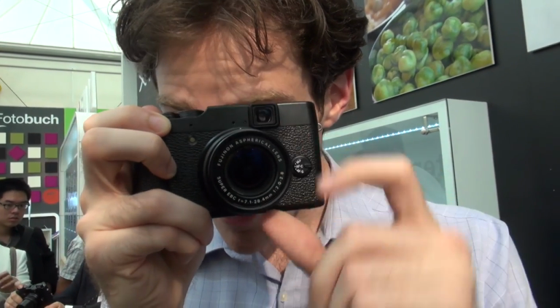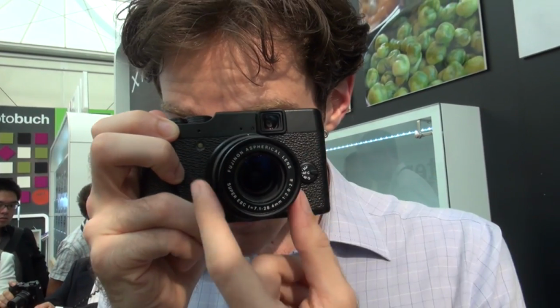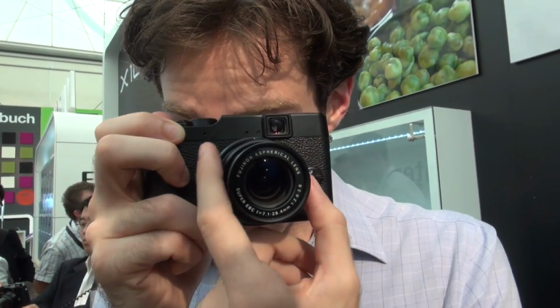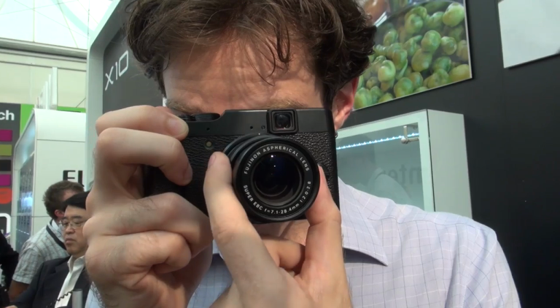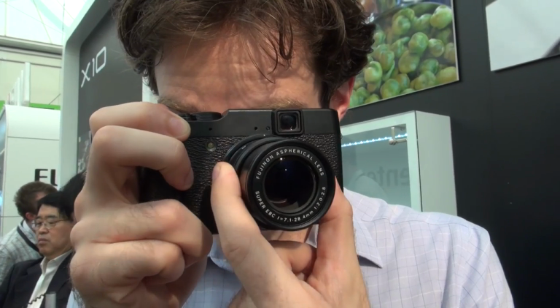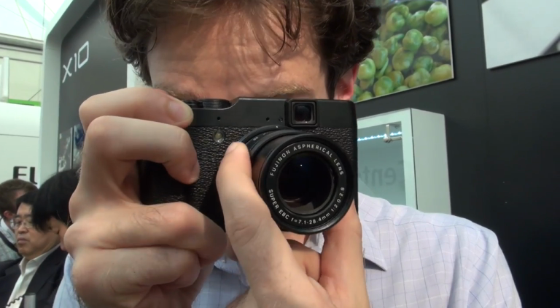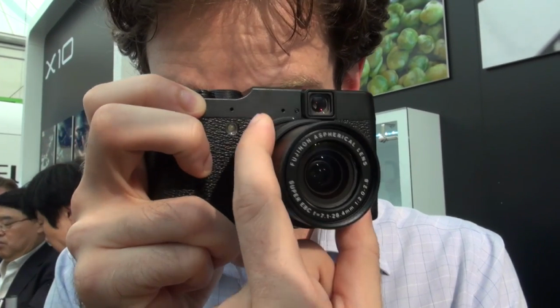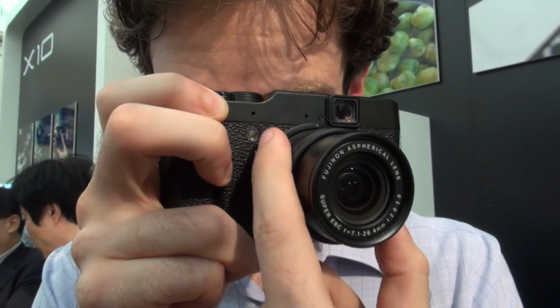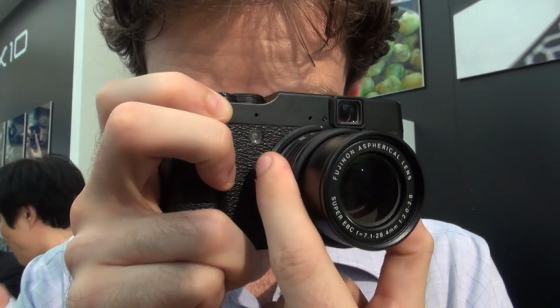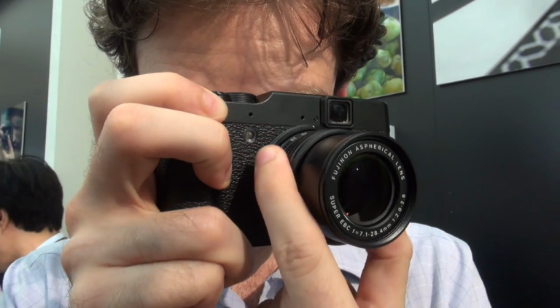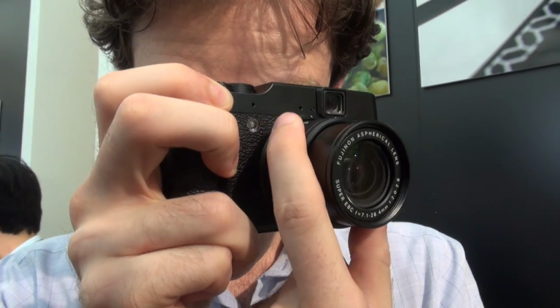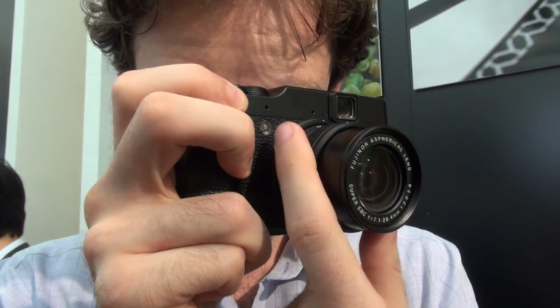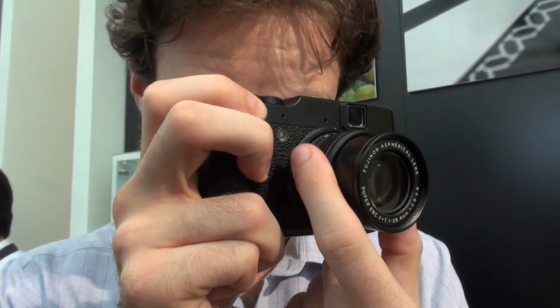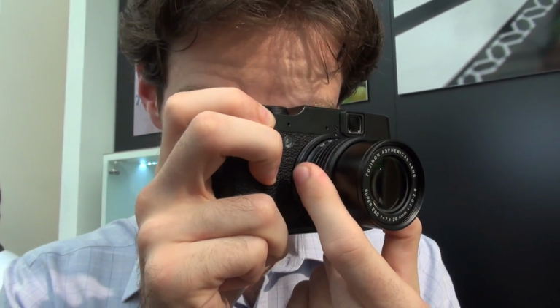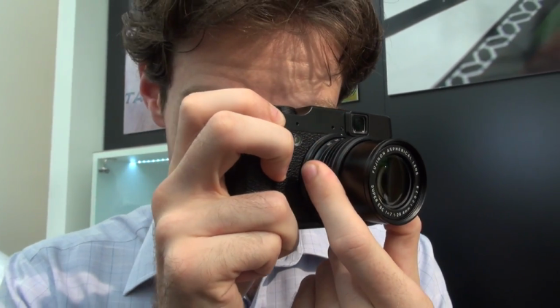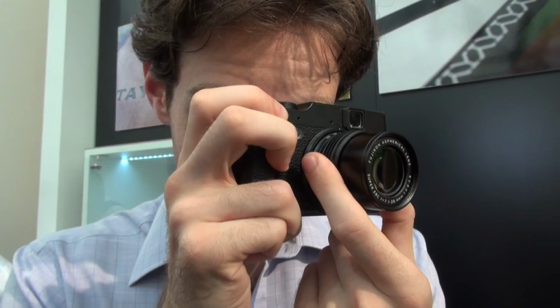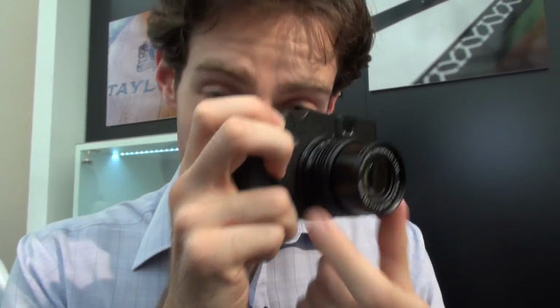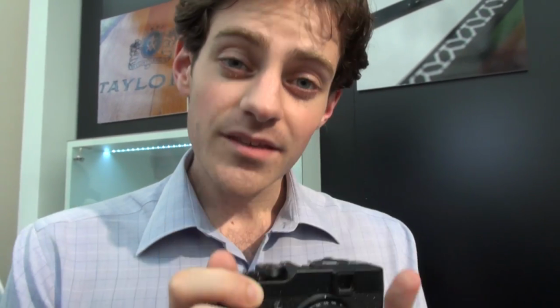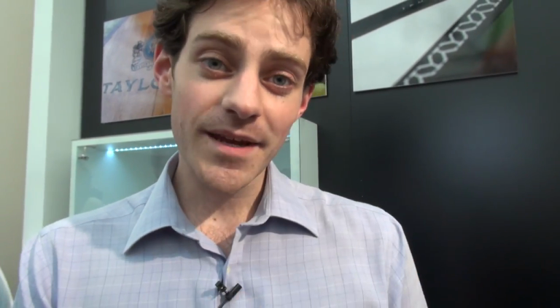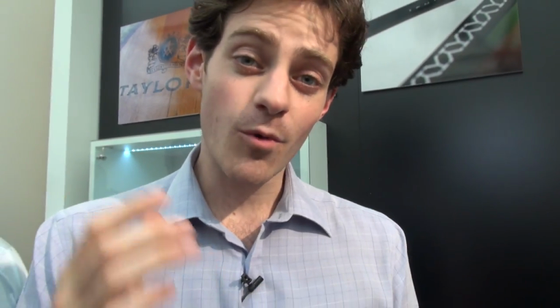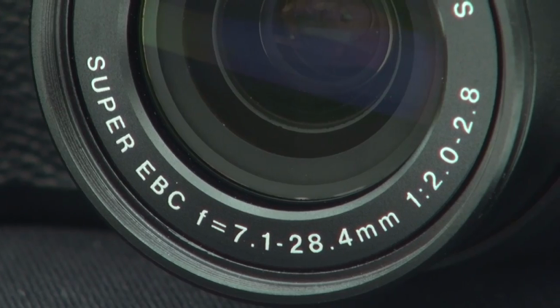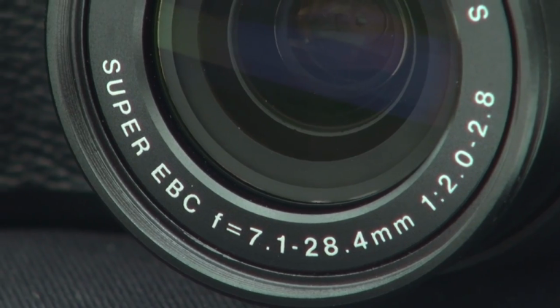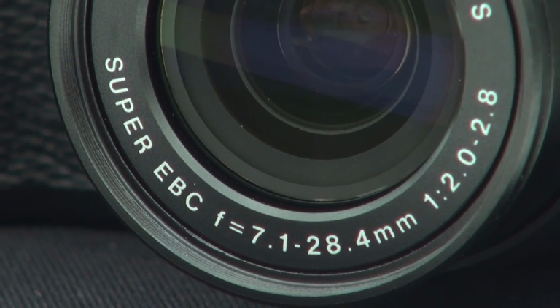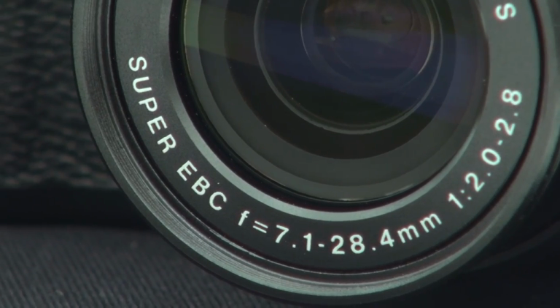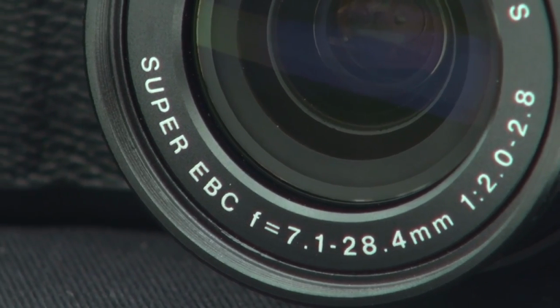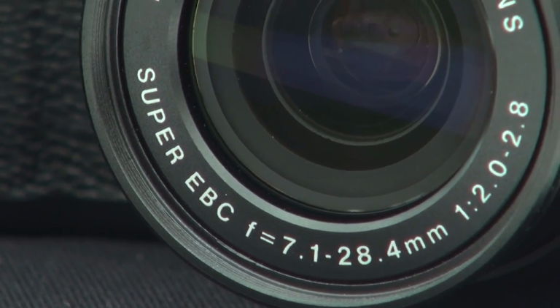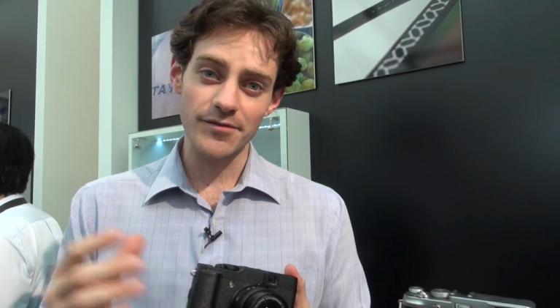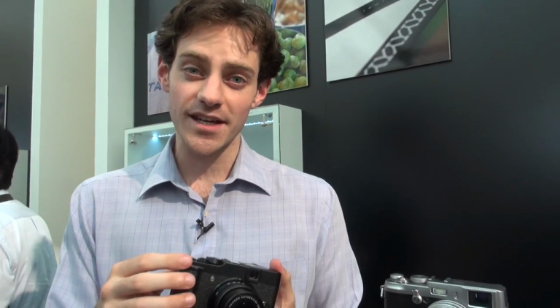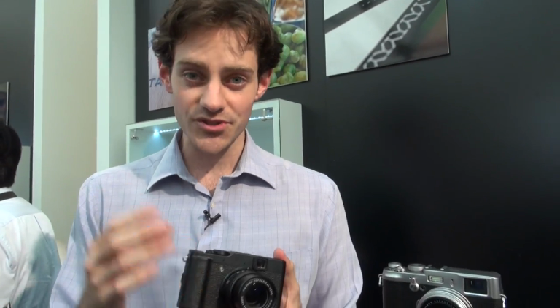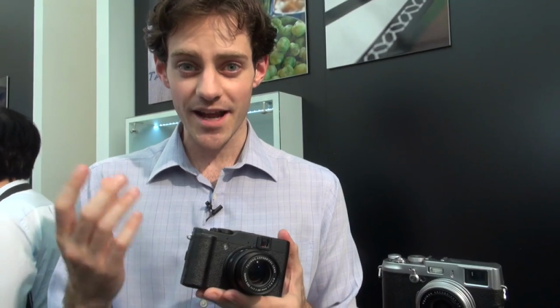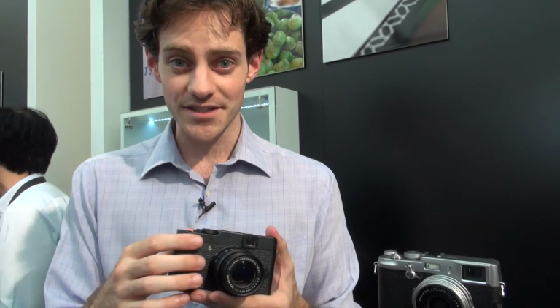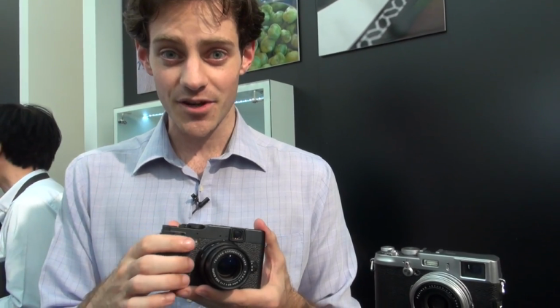However, it's something you could certainly get used to — here I am changing the way I zoom the lens so I don't get my finger in the way. The lens begins from a wide angle of 28 millimeters, so you can fit plenty in even if you're shooting indoors or trying to capture landscape shots.